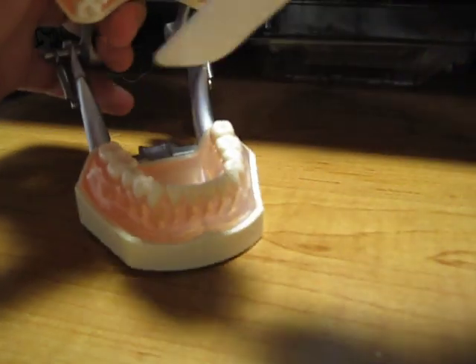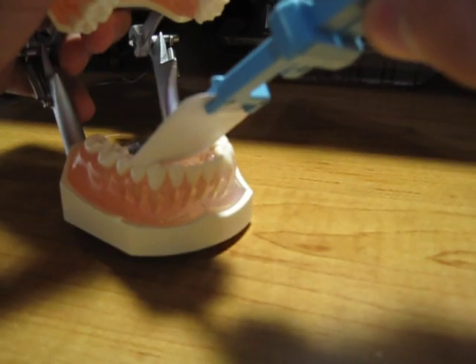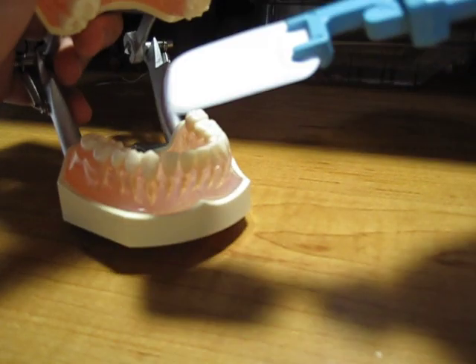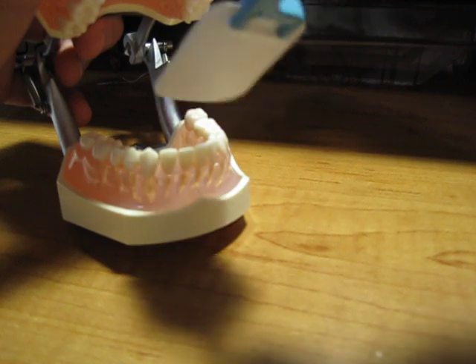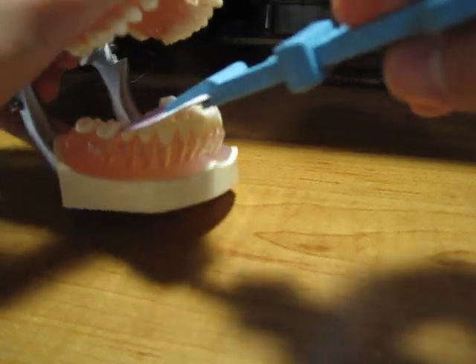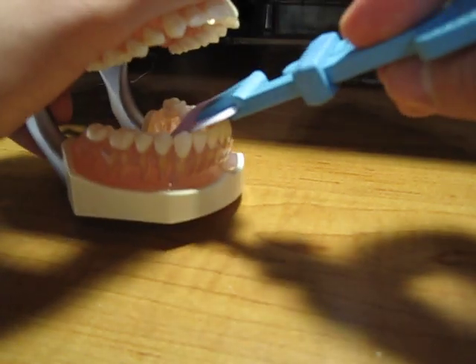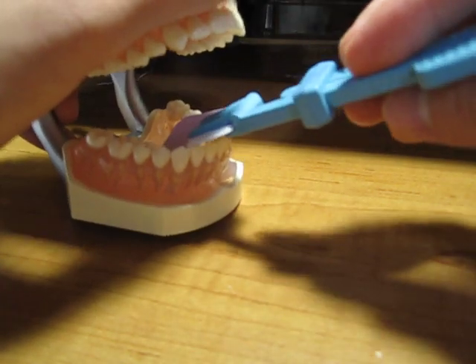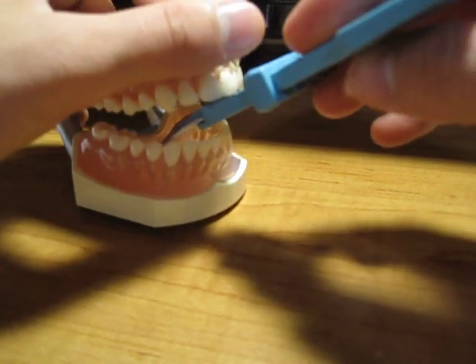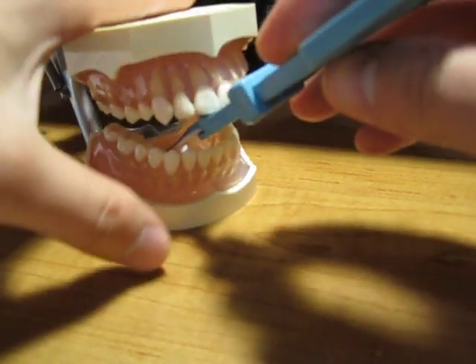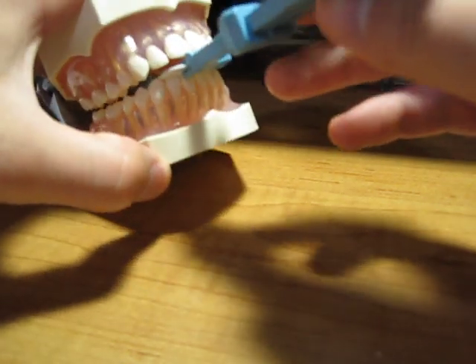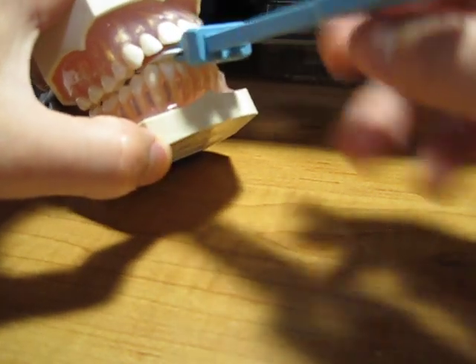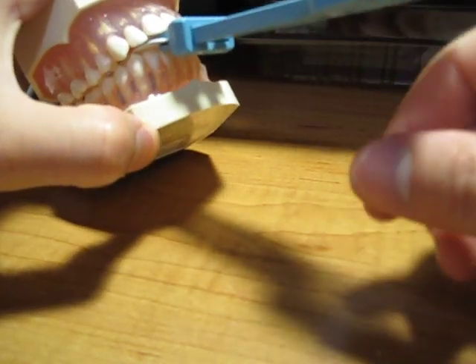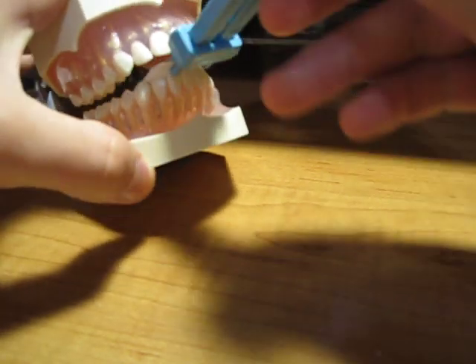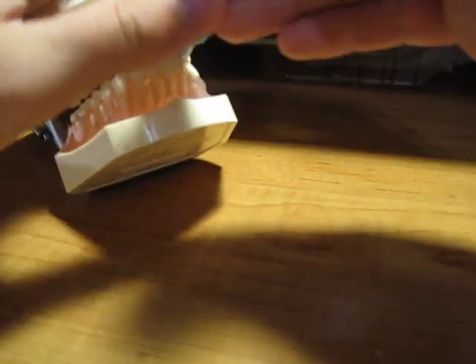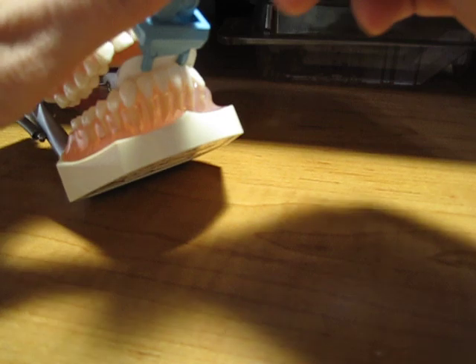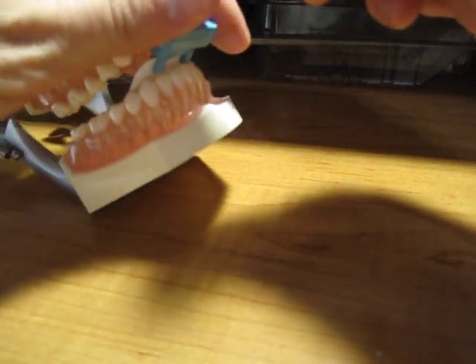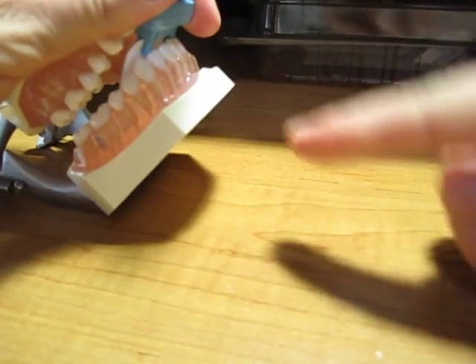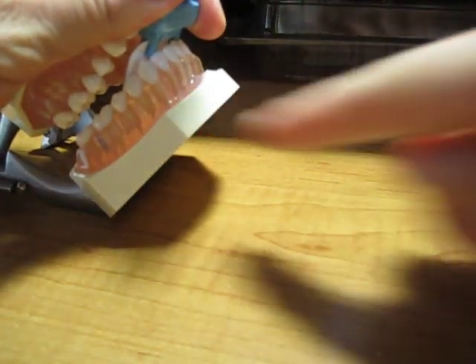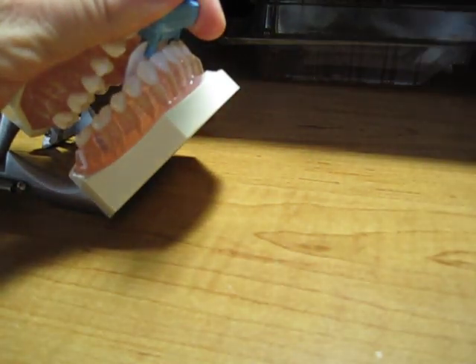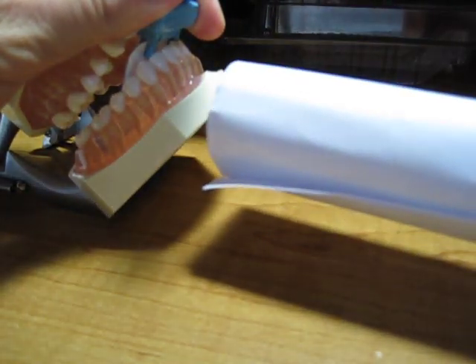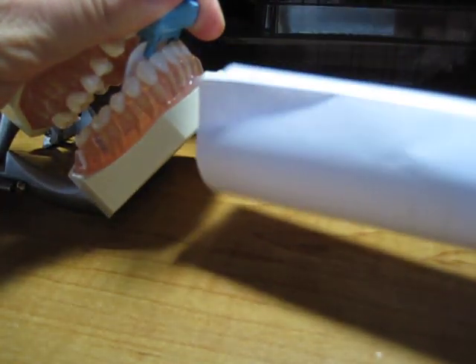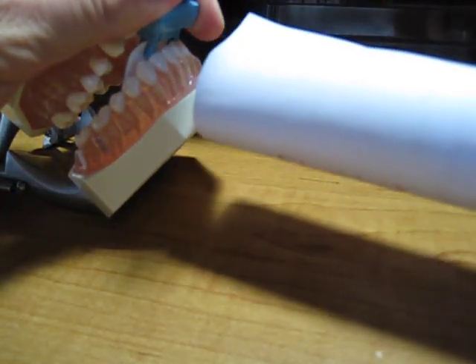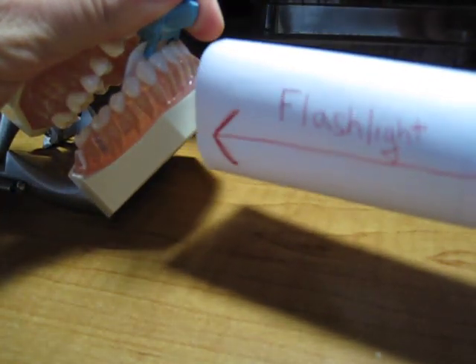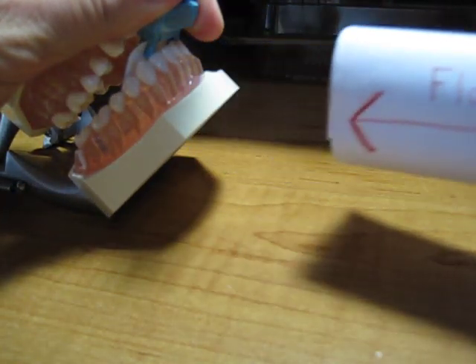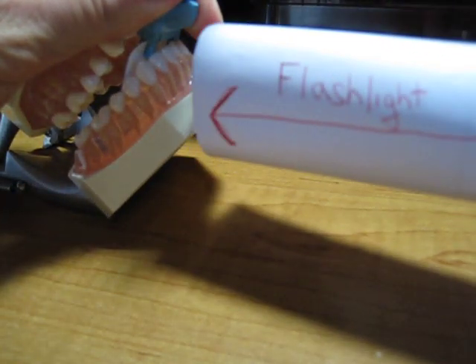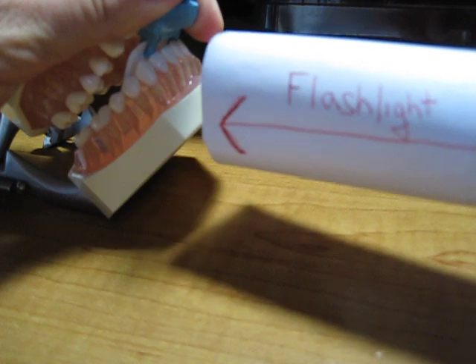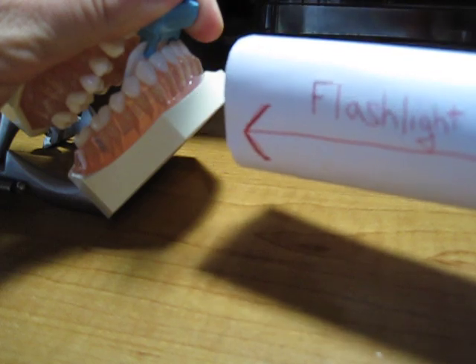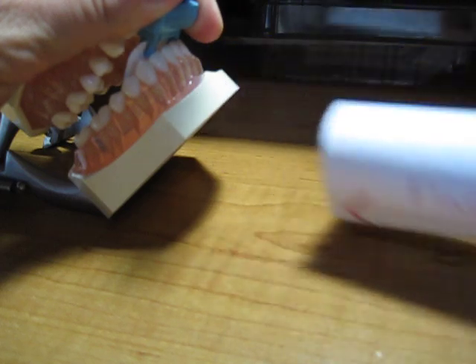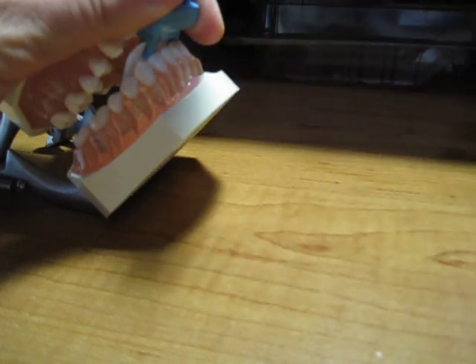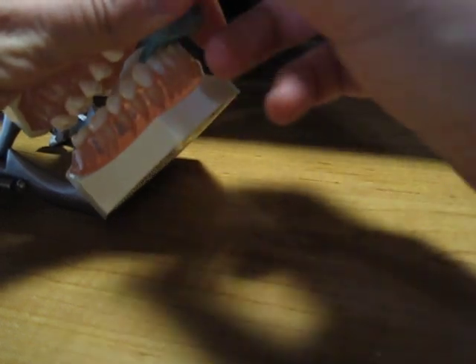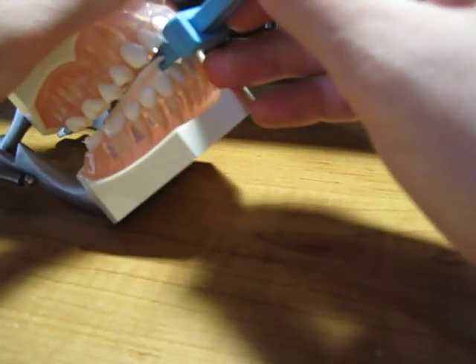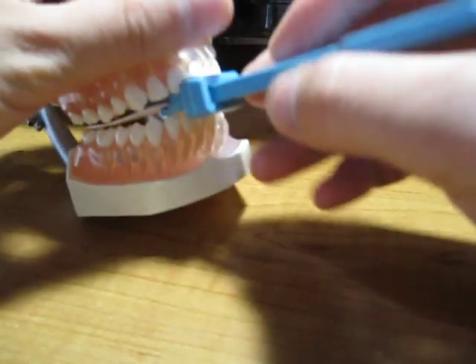For the lower teeth, you would just flip the snap array this way, and the x-ray beam would now come up from here. So you would shine a light right there, and so on.